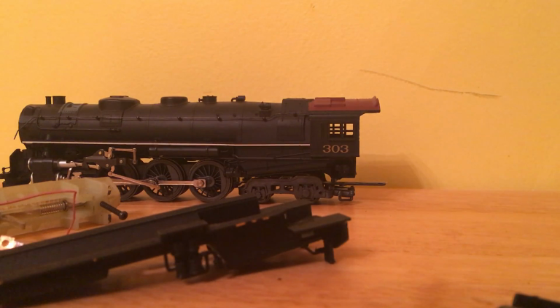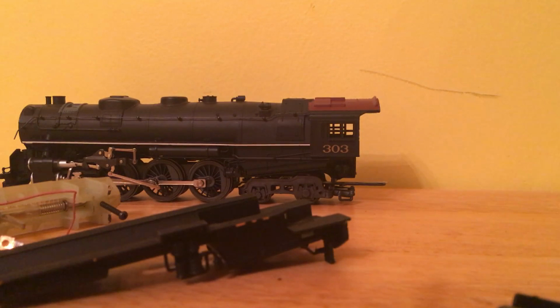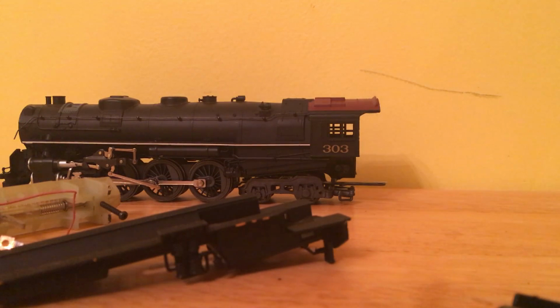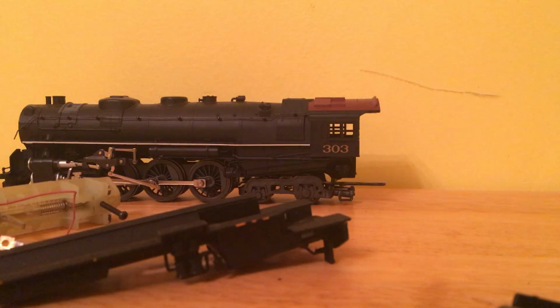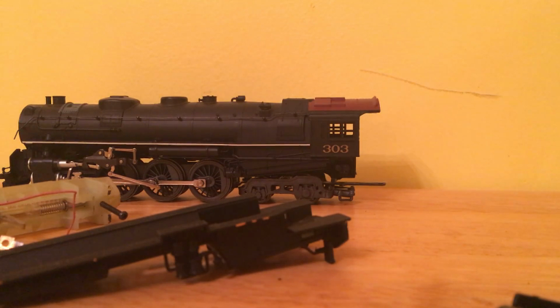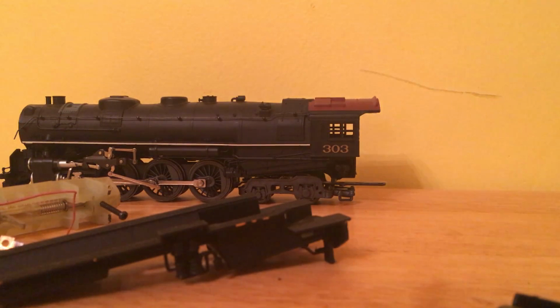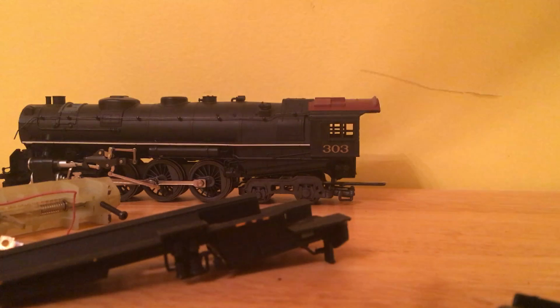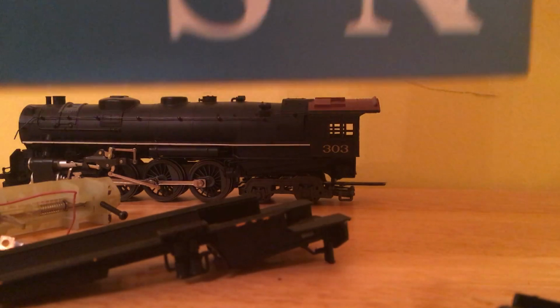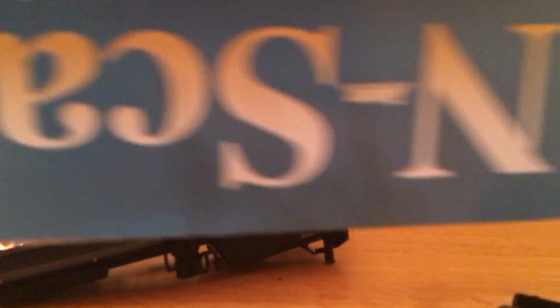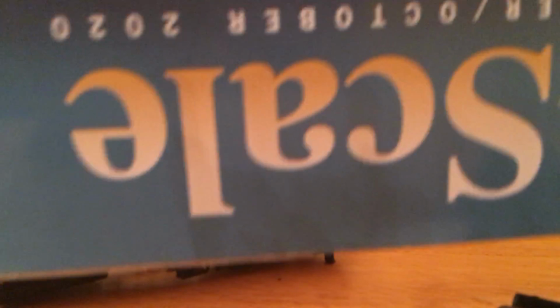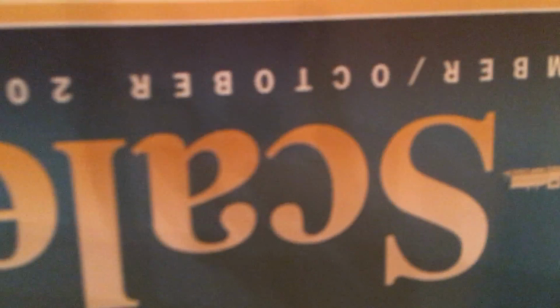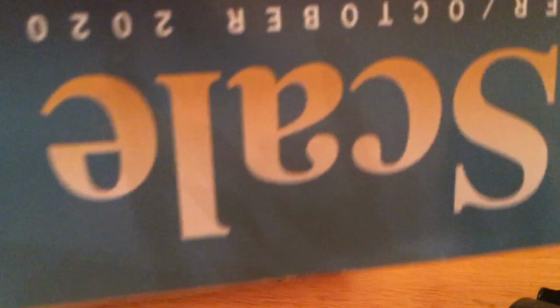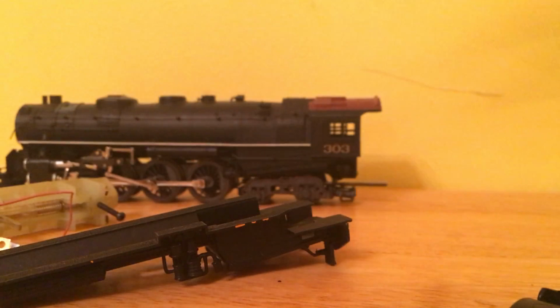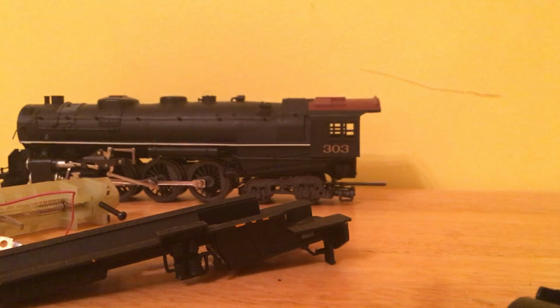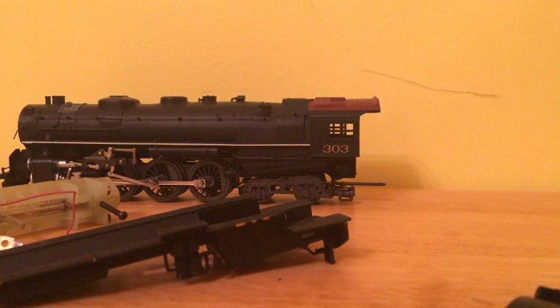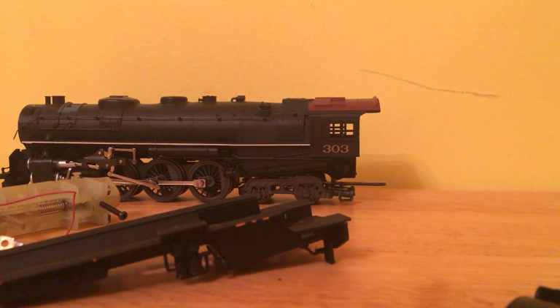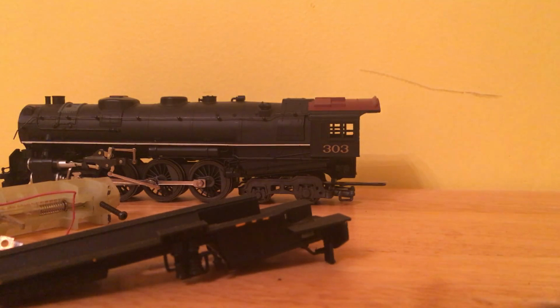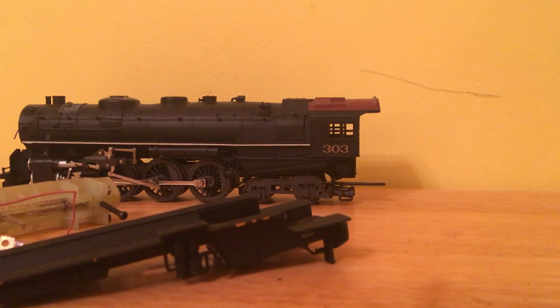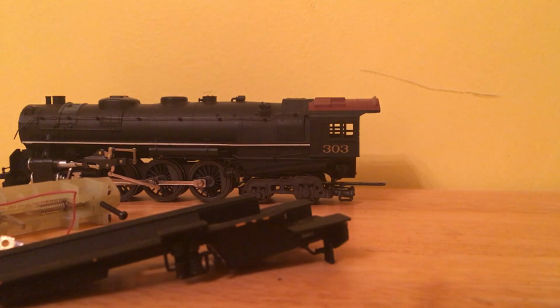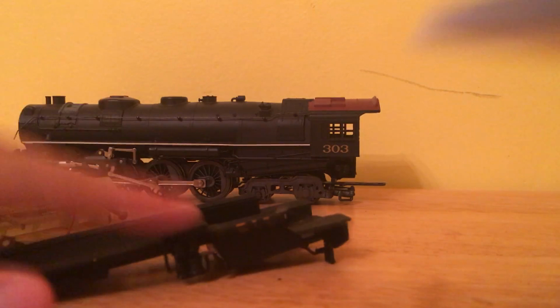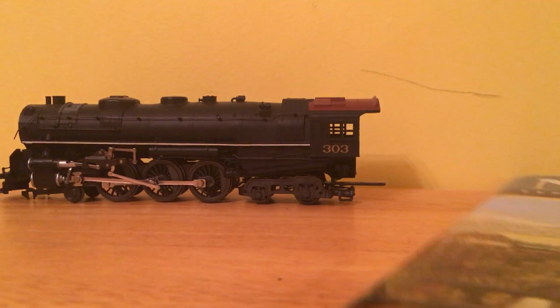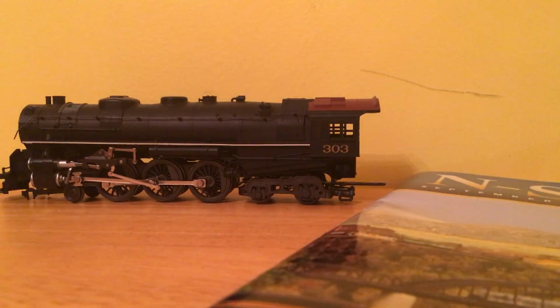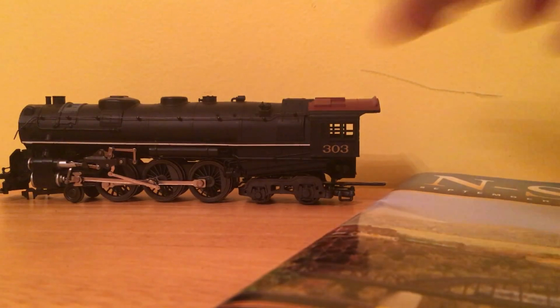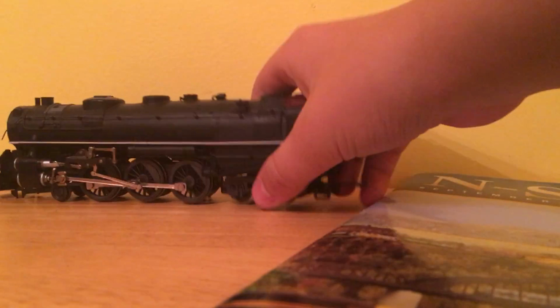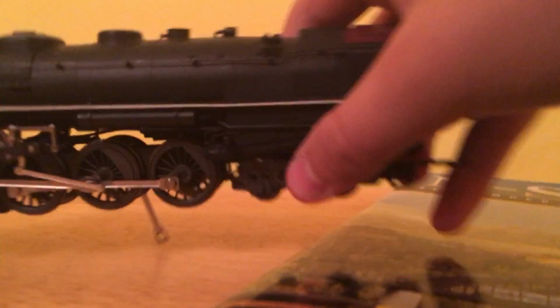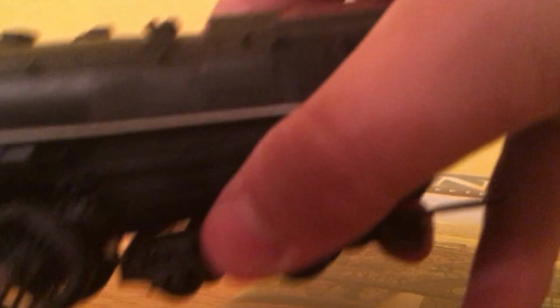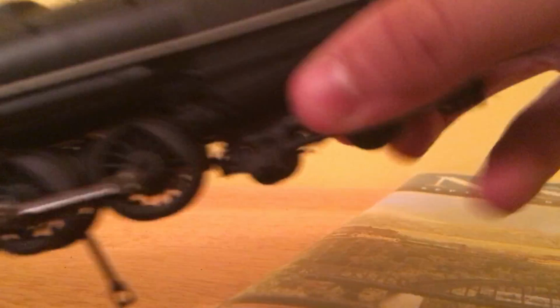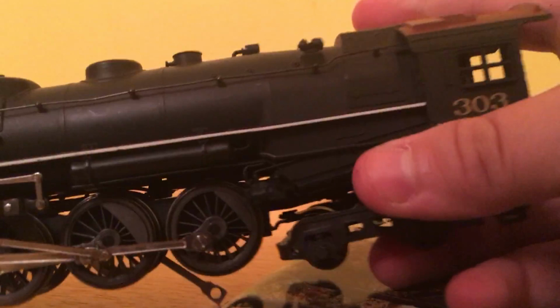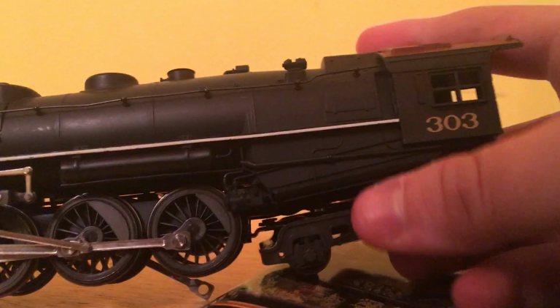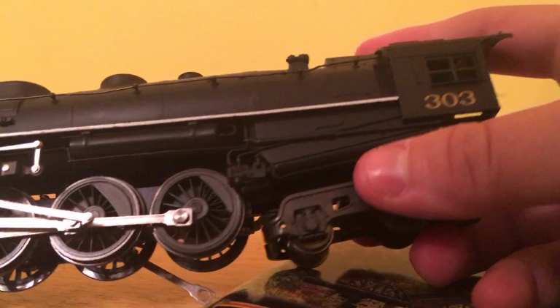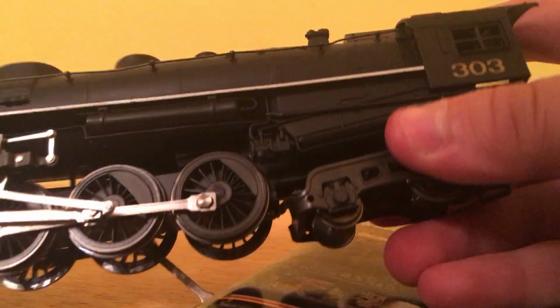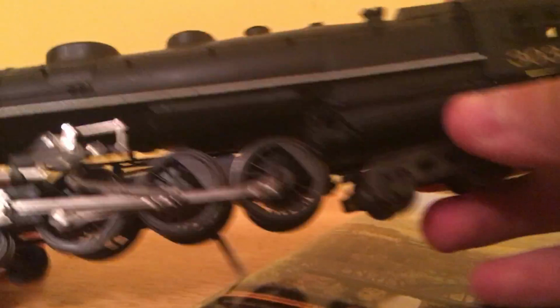The N-Scale magazine is a September-October one. So let's get a closer look at my River Rossi 464.